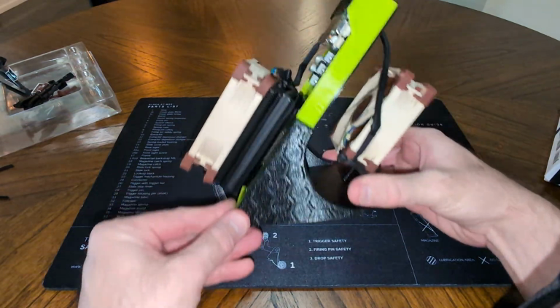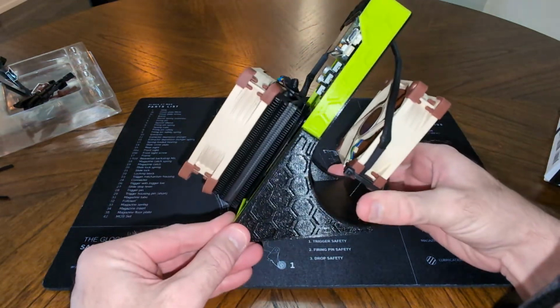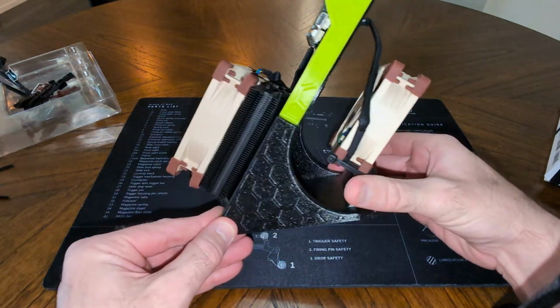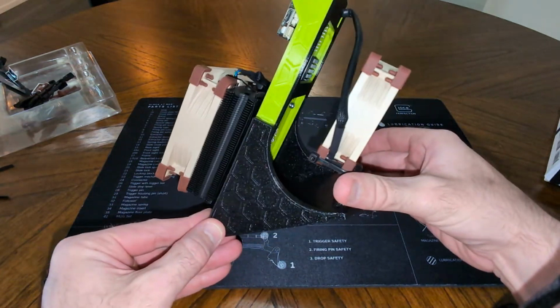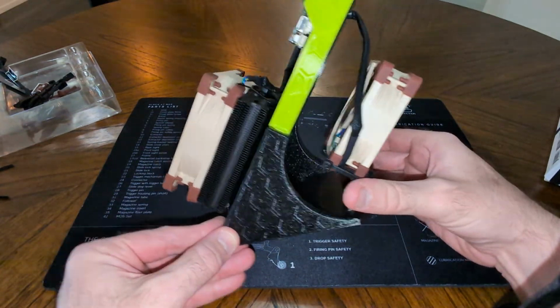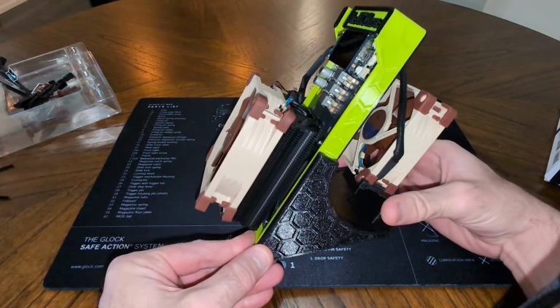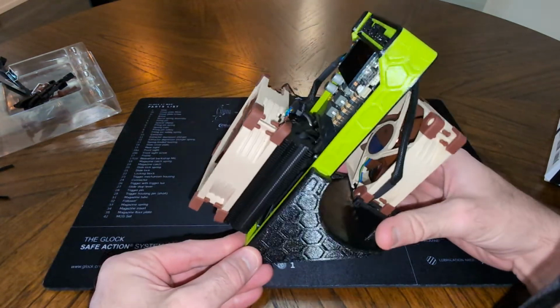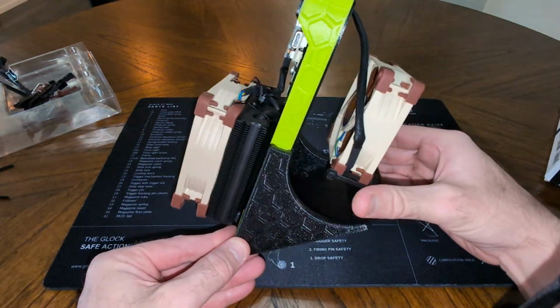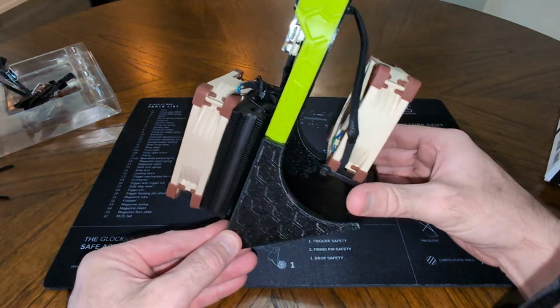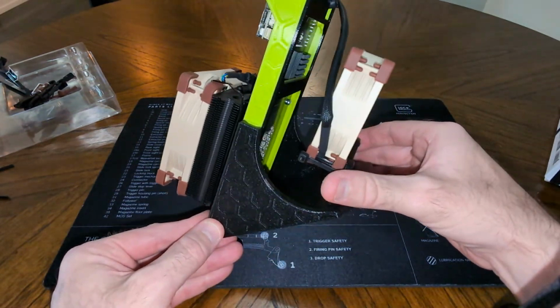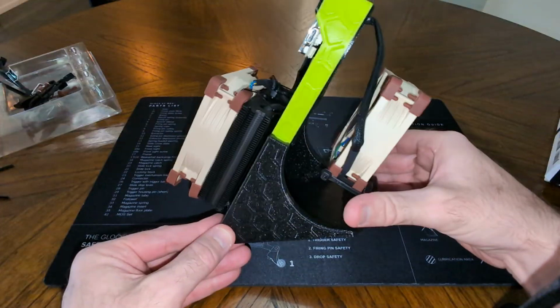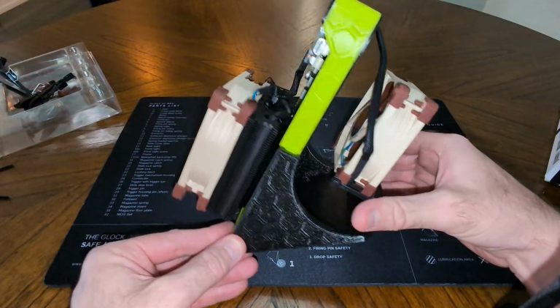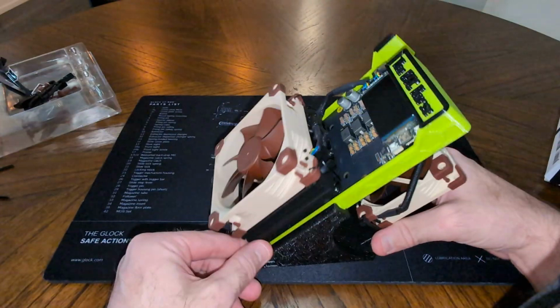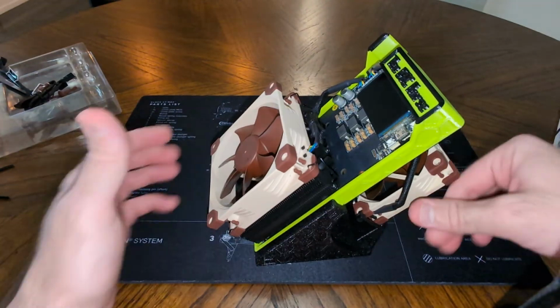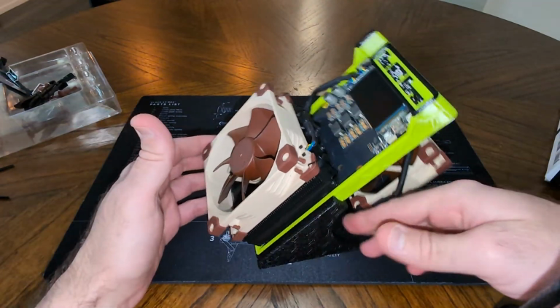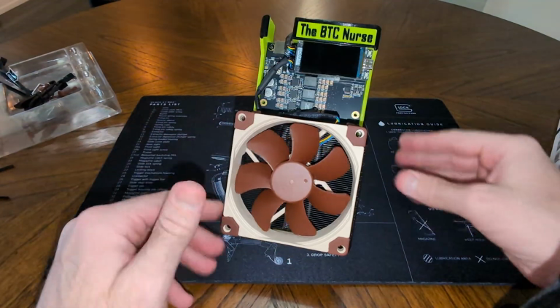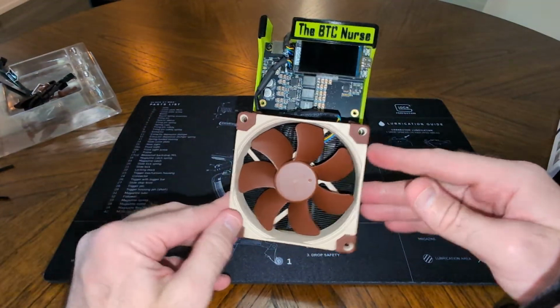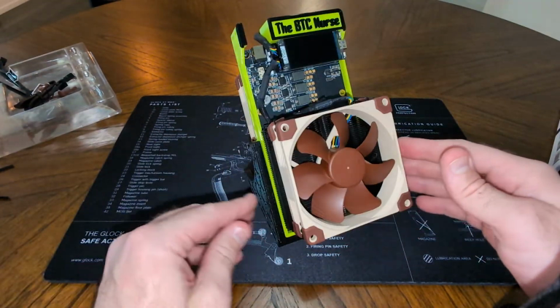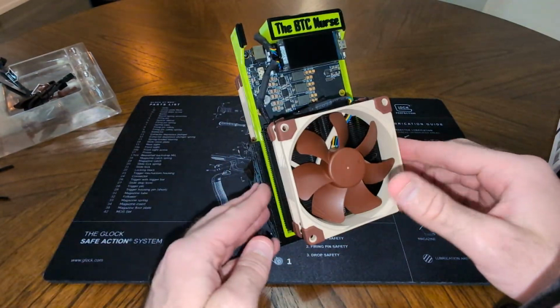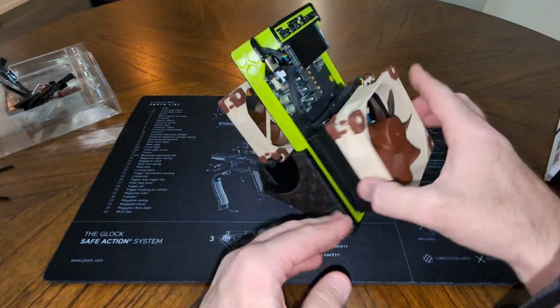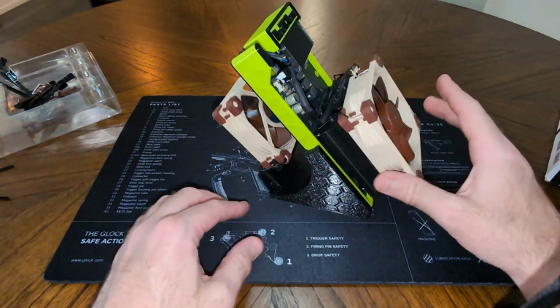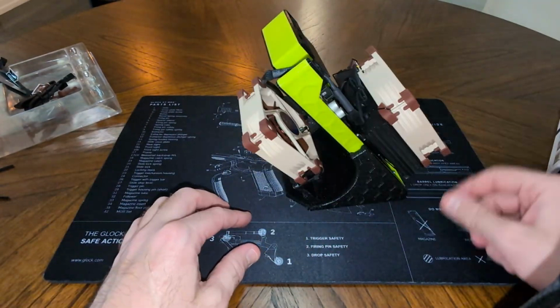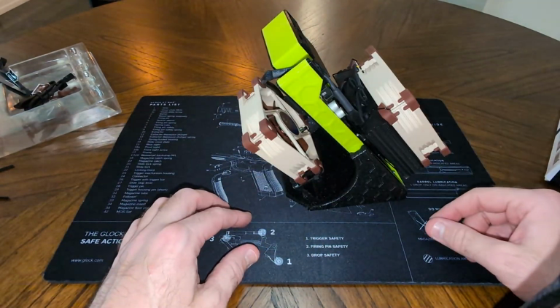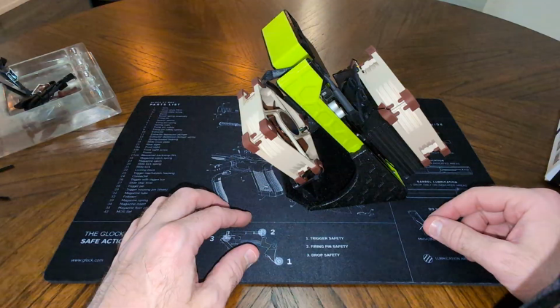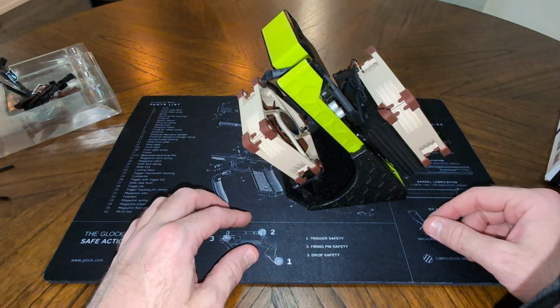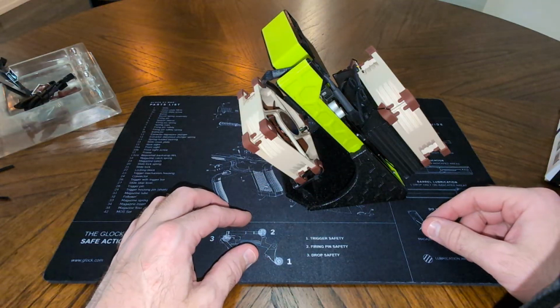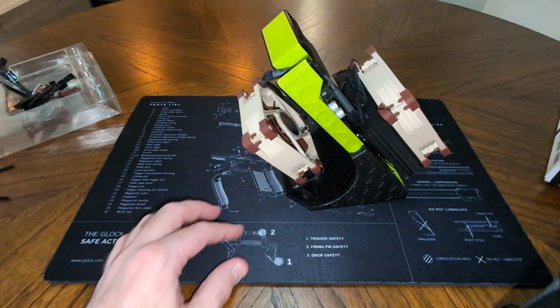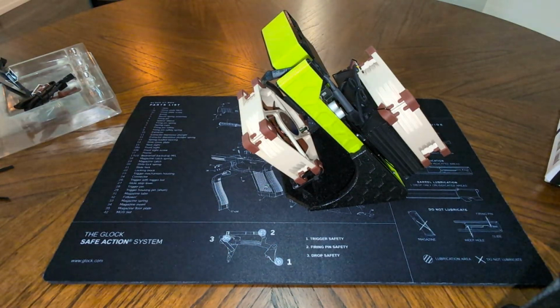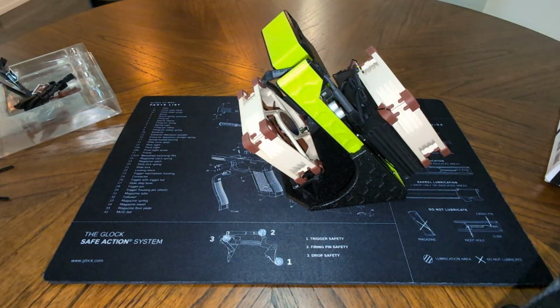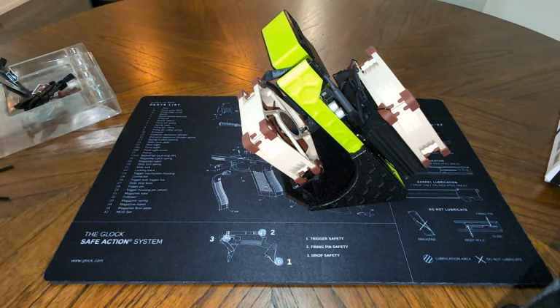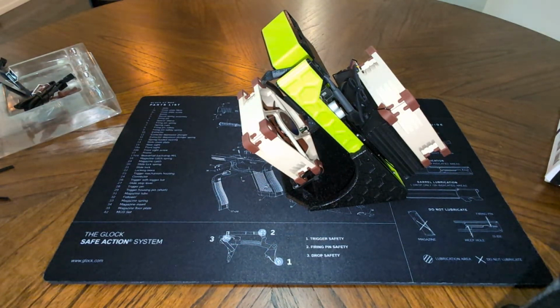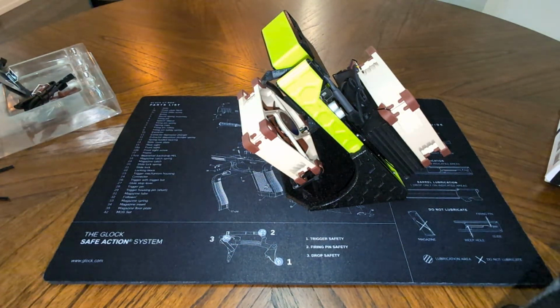I like it — I think it's cool. So let me get this thing plugged in and I'll be back with you and we'll get it fired up and kind of go from there. See ya.